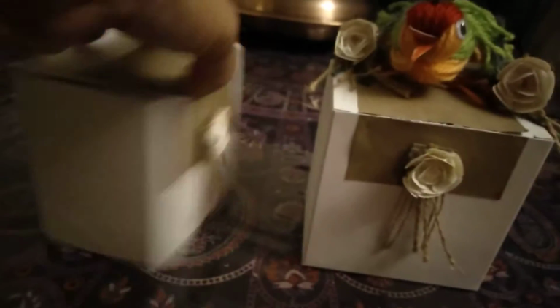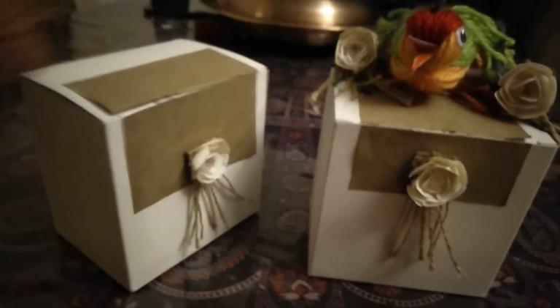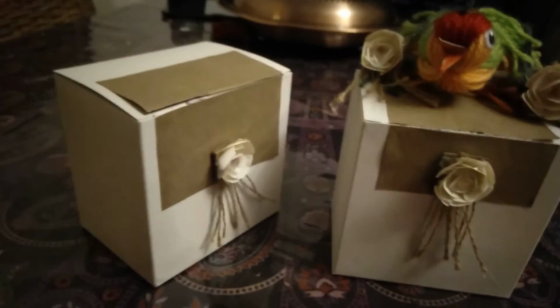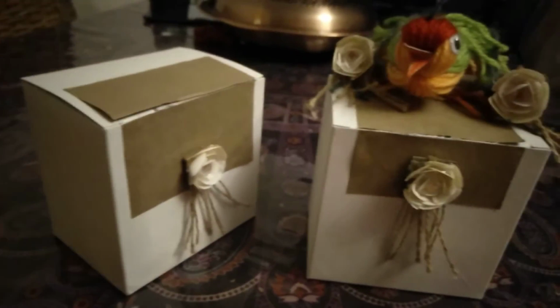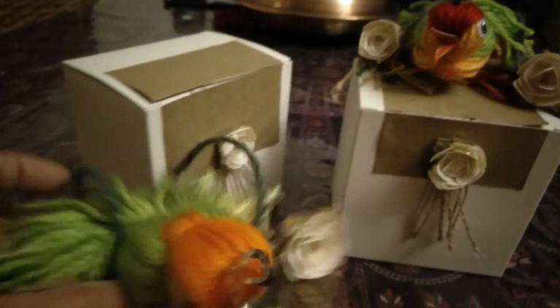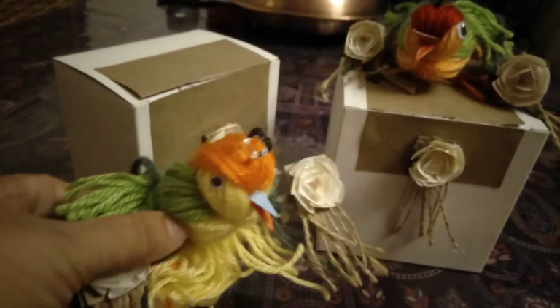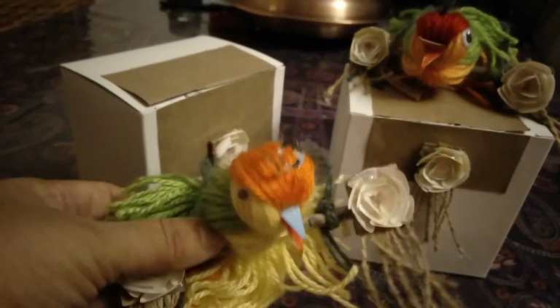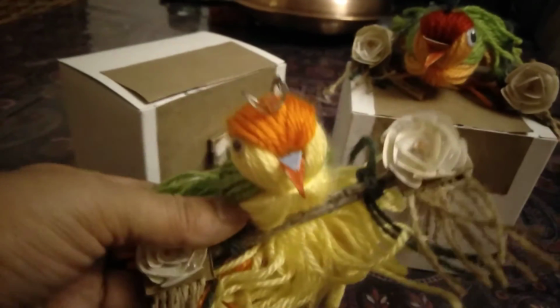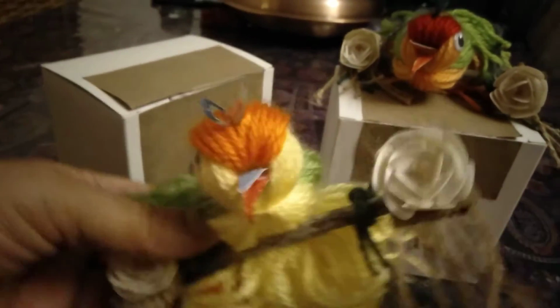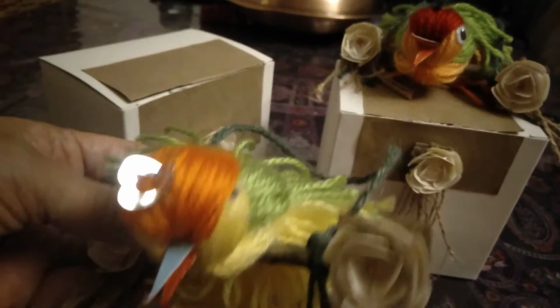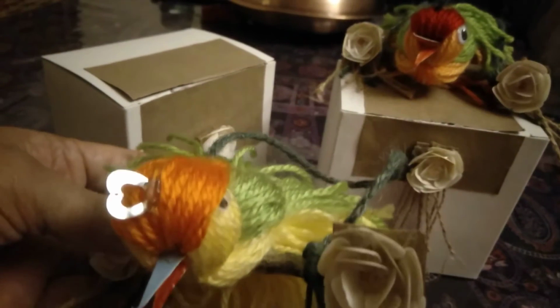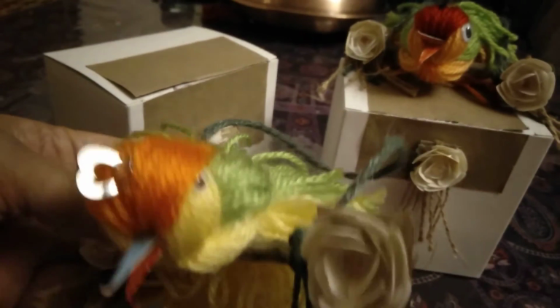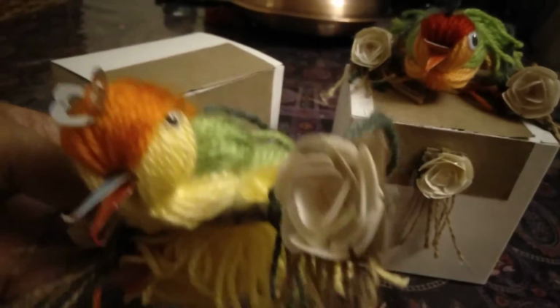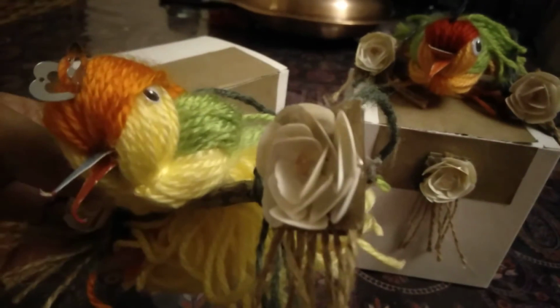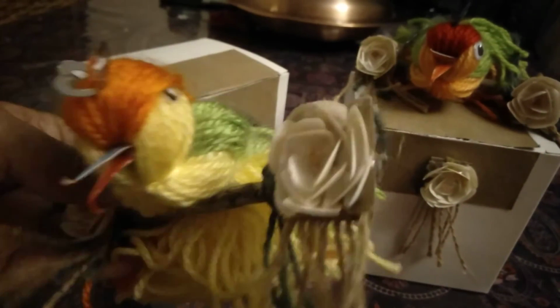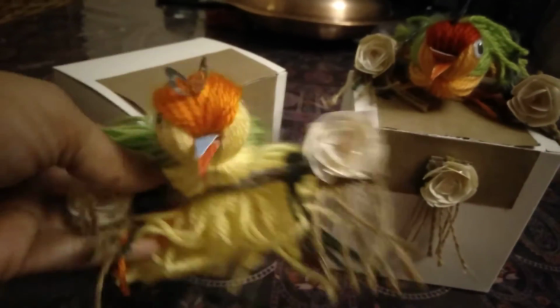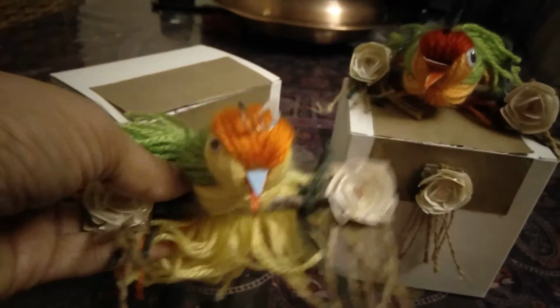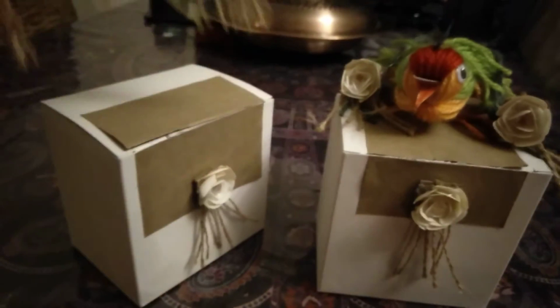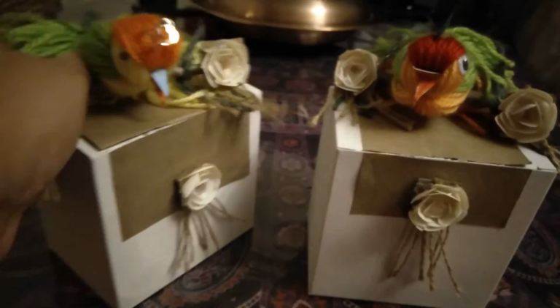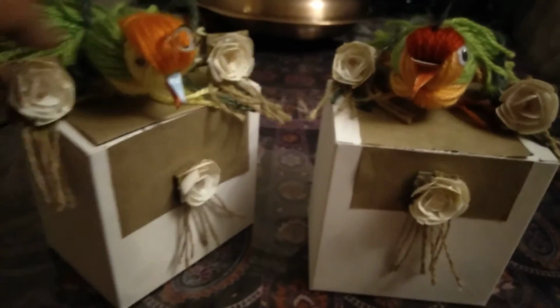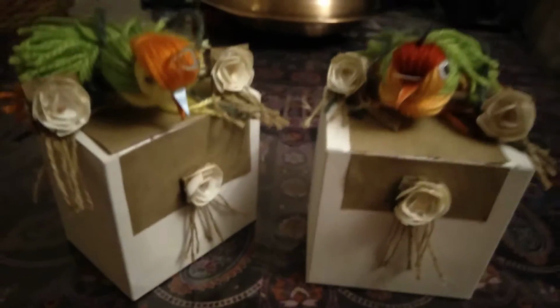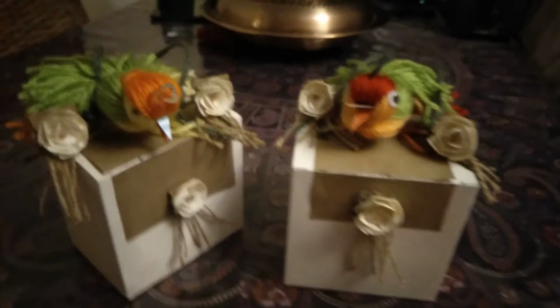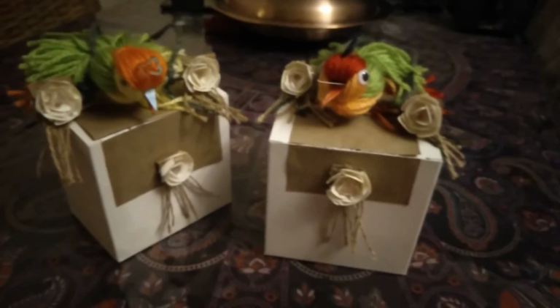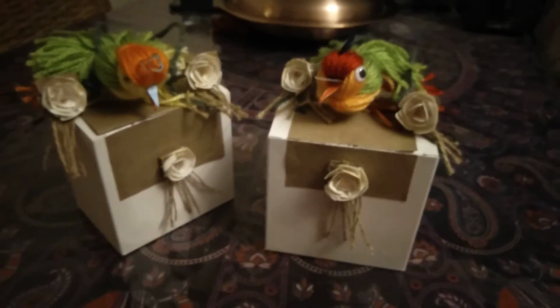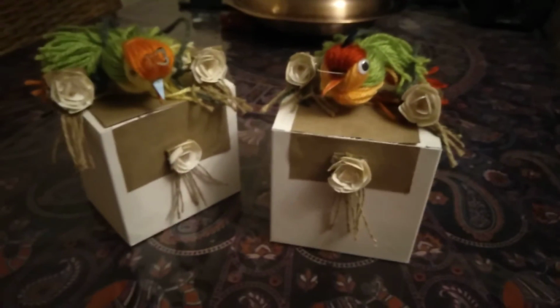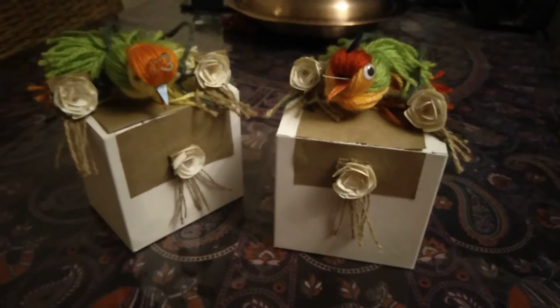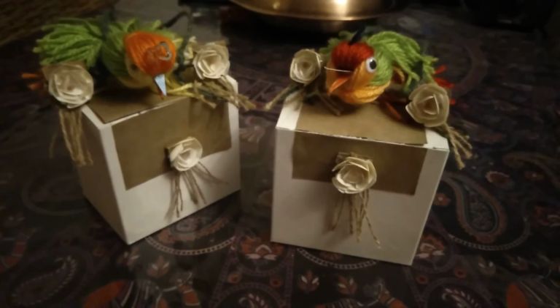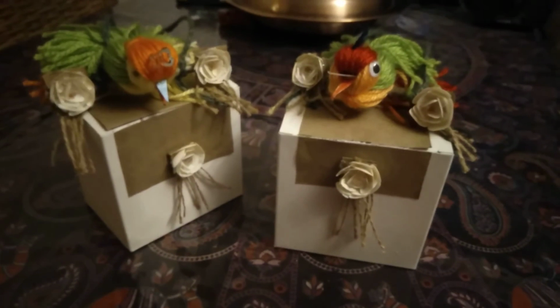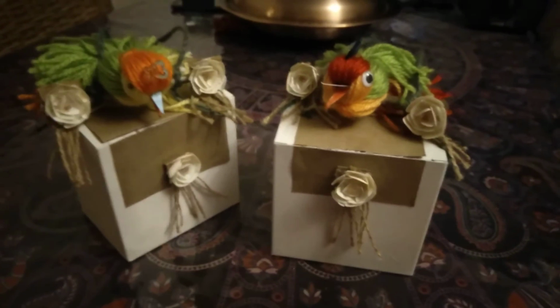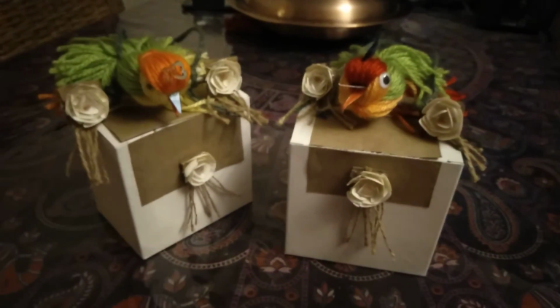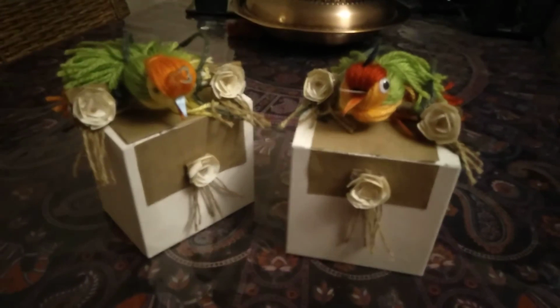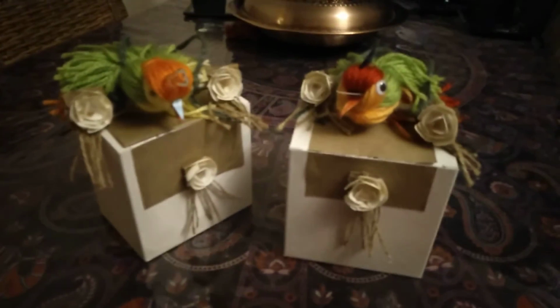And this cute little bird will go inside the box. So this is one of my products.